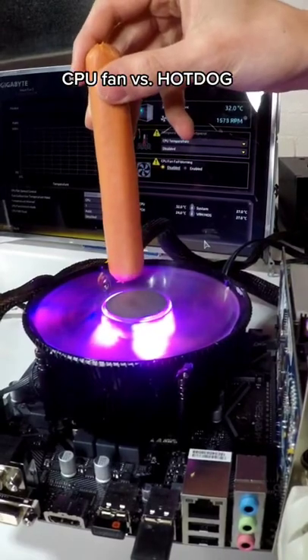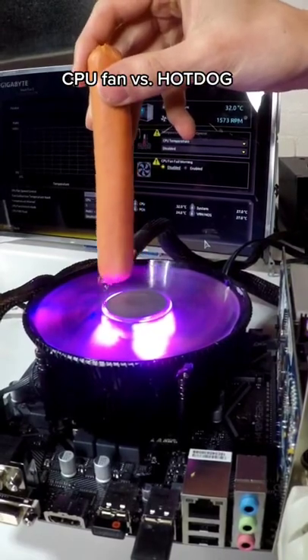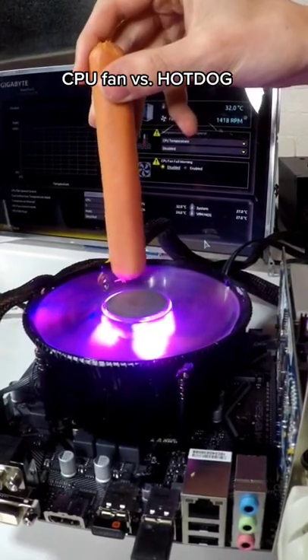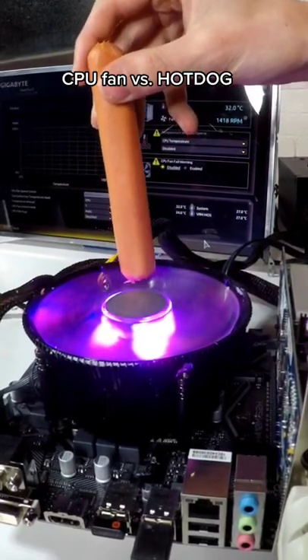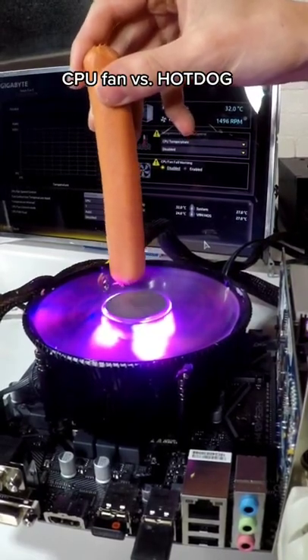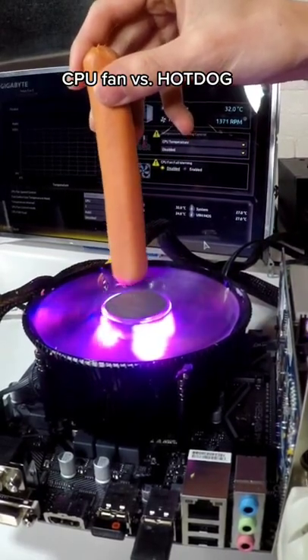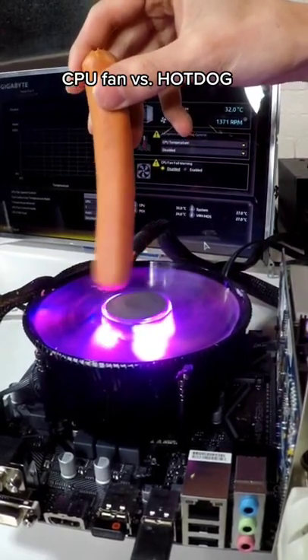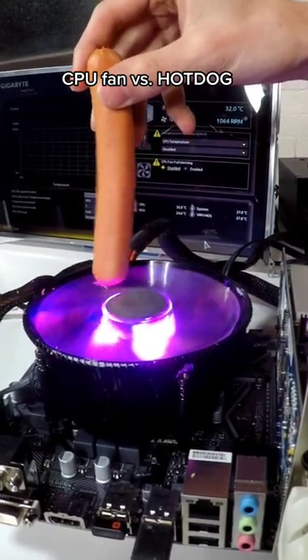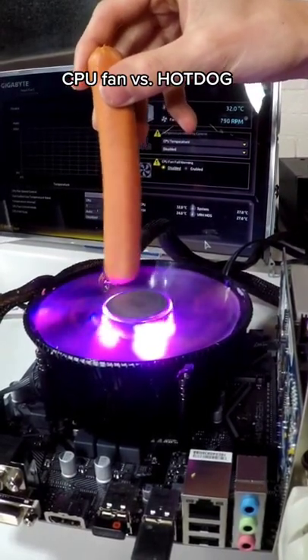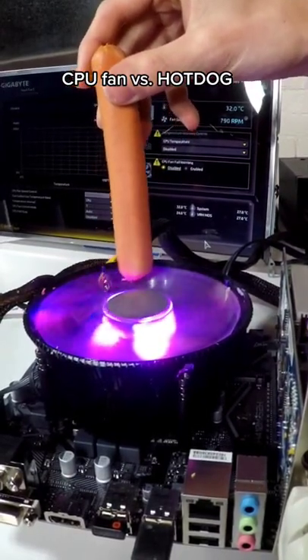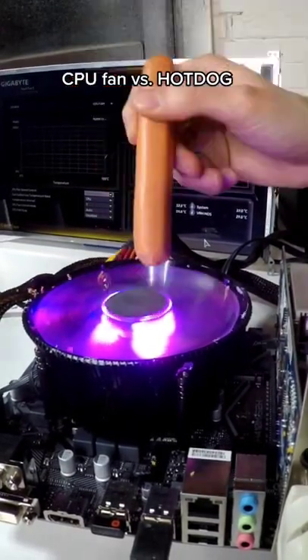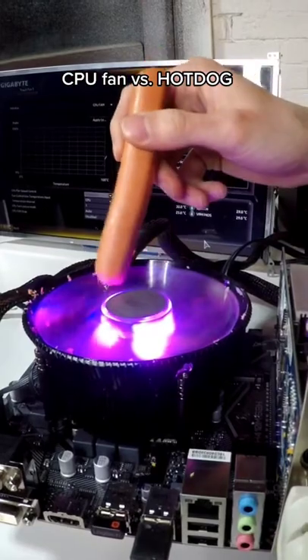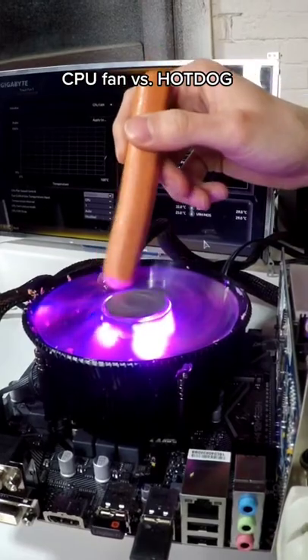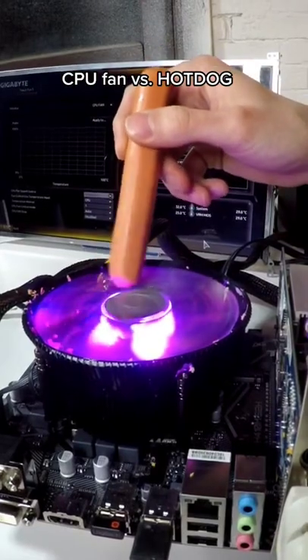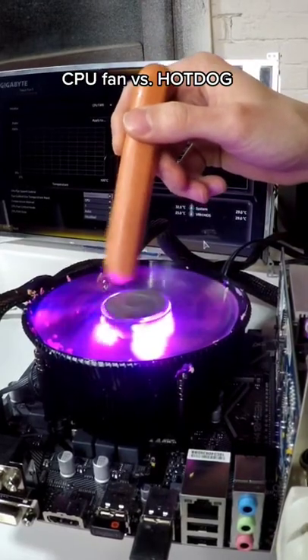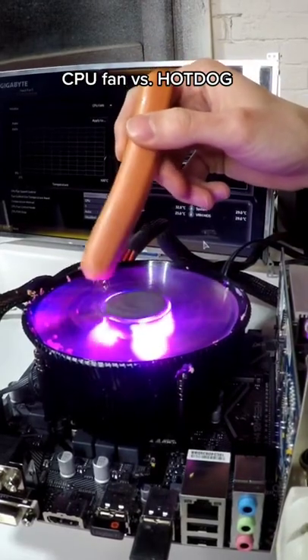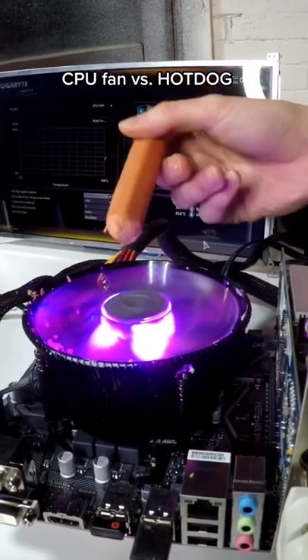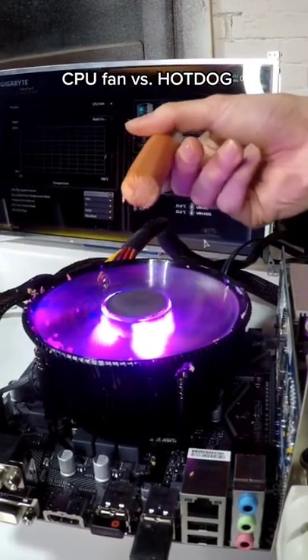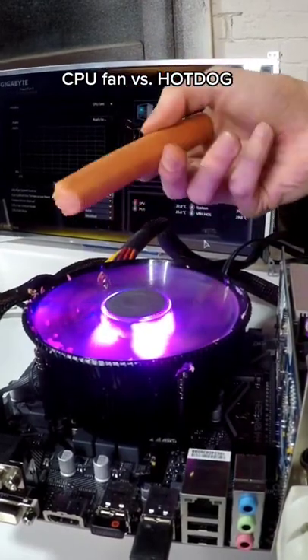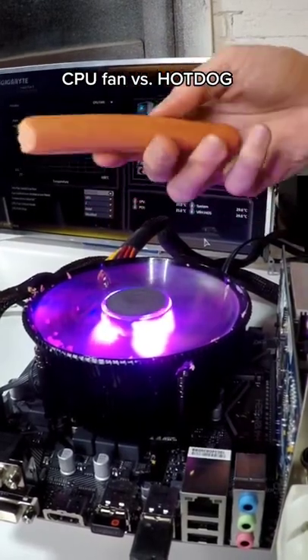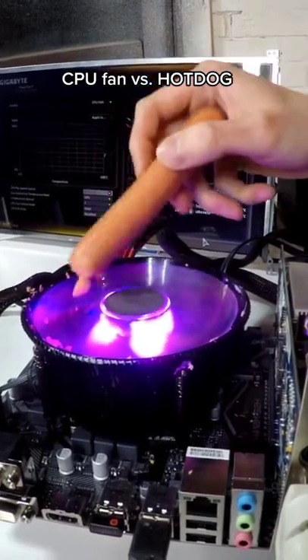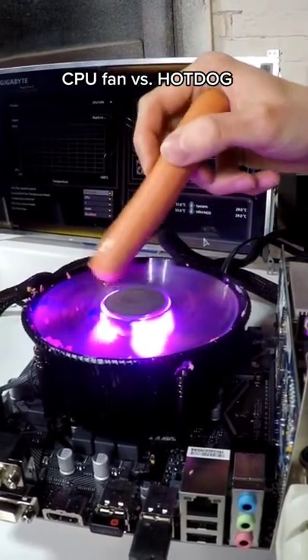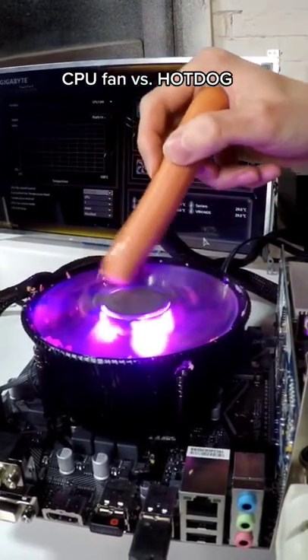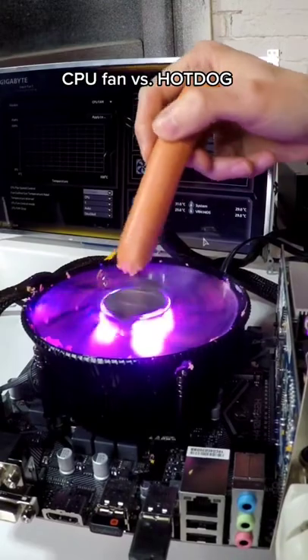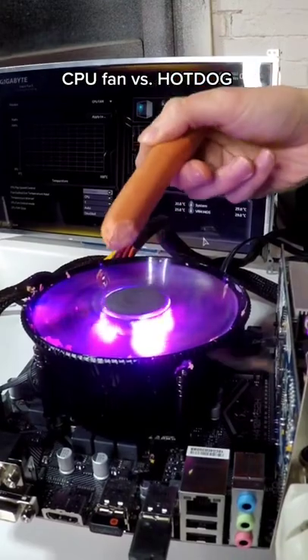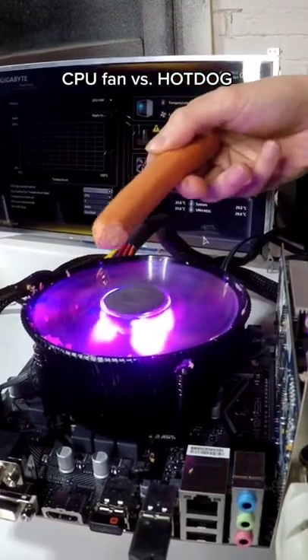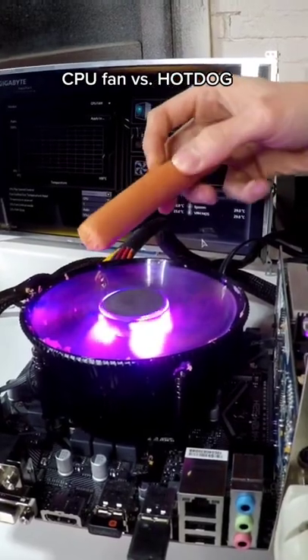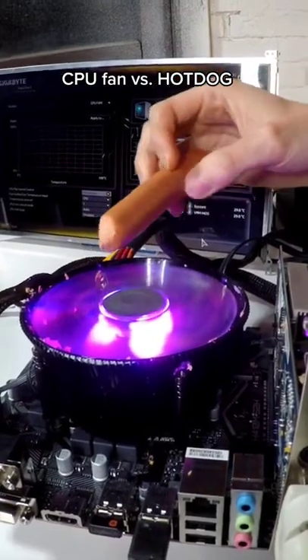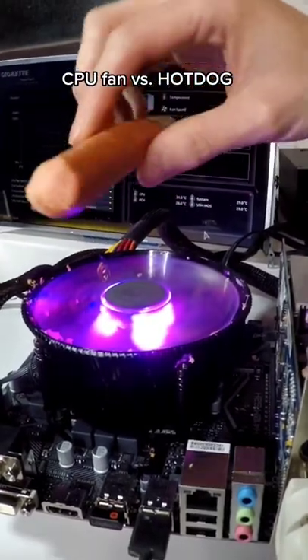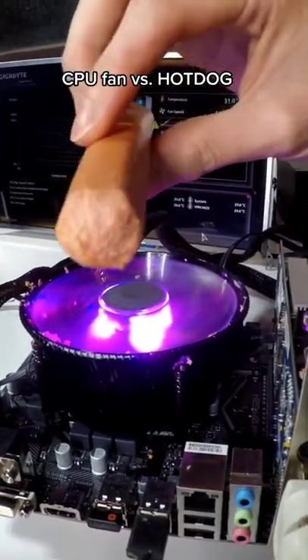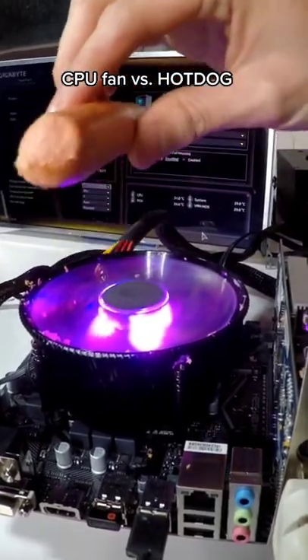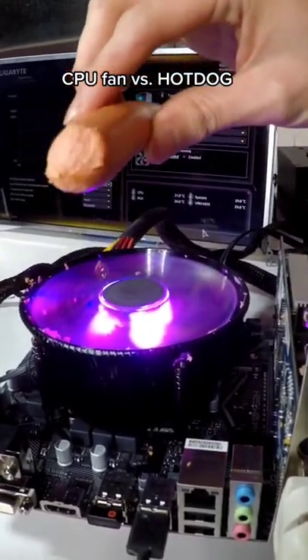Starting off slowly, we can see the fan starting to do a bit of damage, knocking off some chunks of the hotdog. And the longer we continue, the worse it looks for this old ballpark Frank. And now slices of hotdog are getting plugged everywhere. What do you think we should try next?